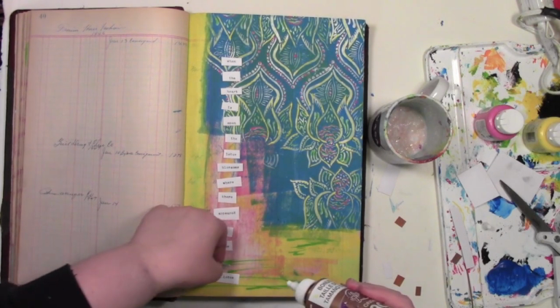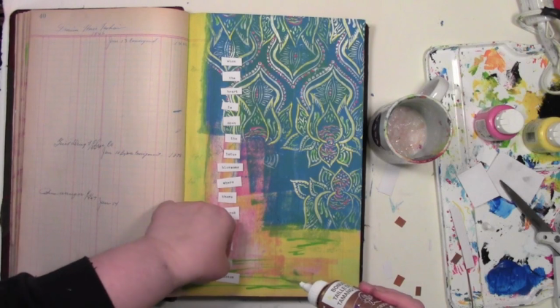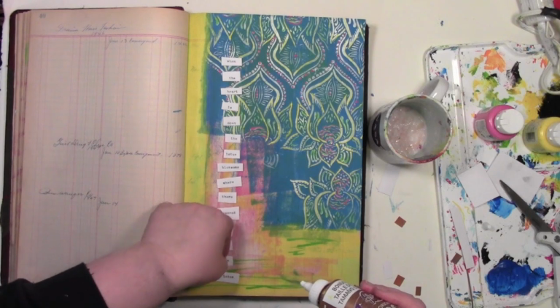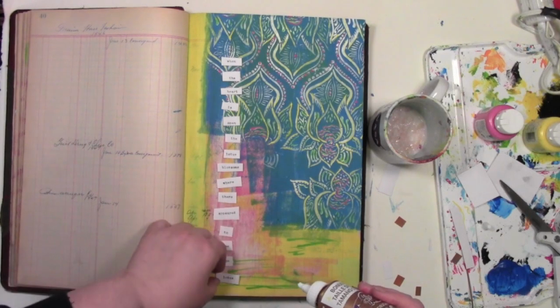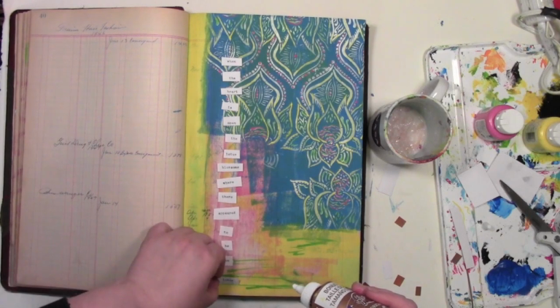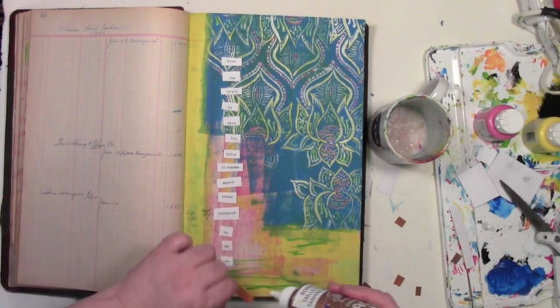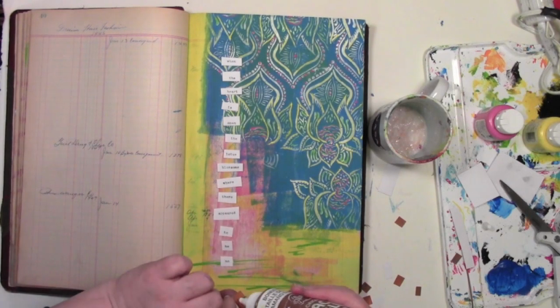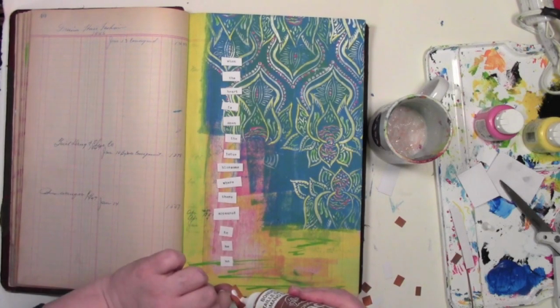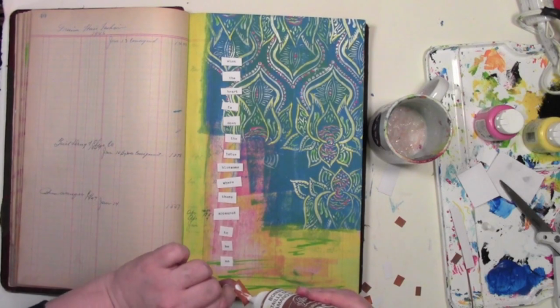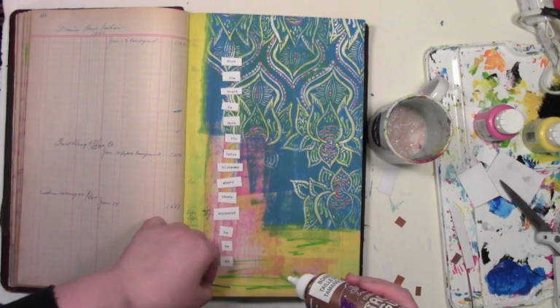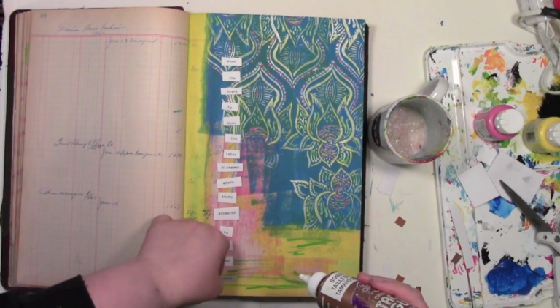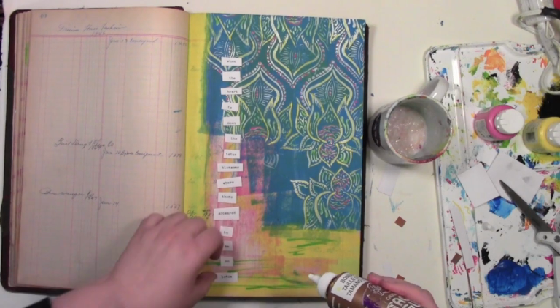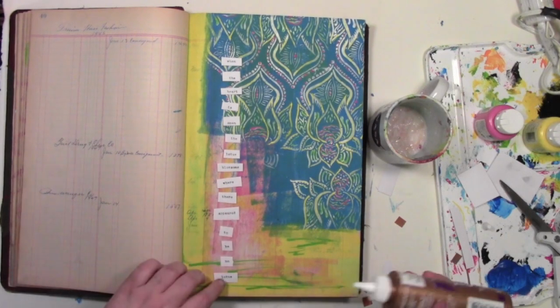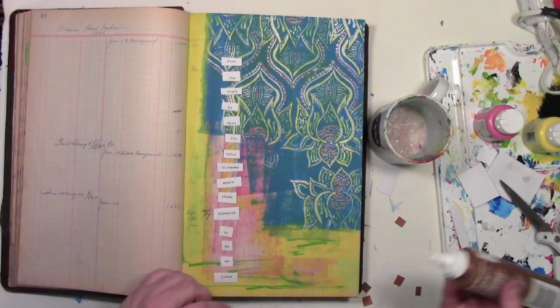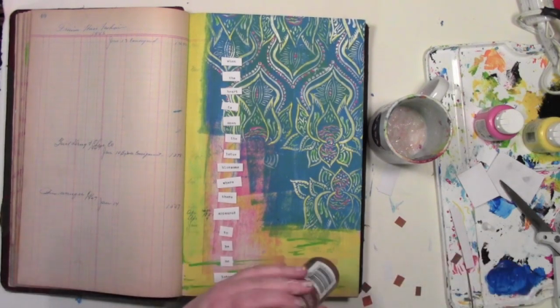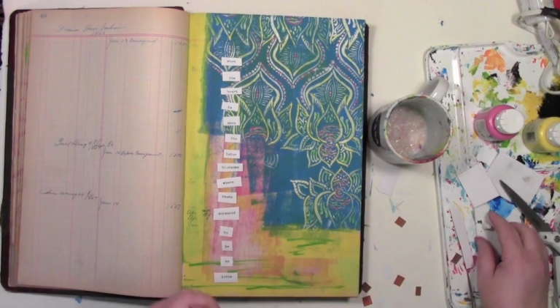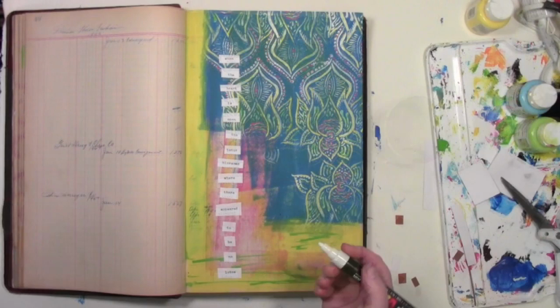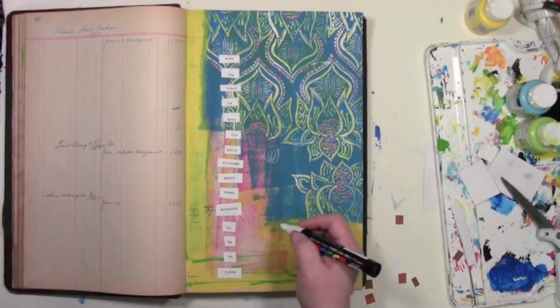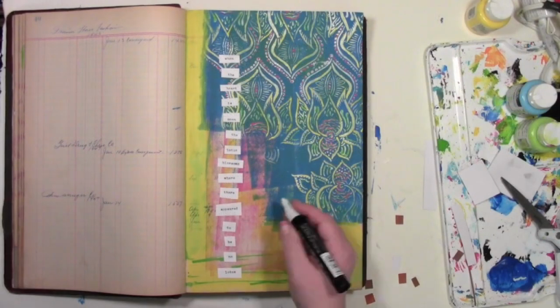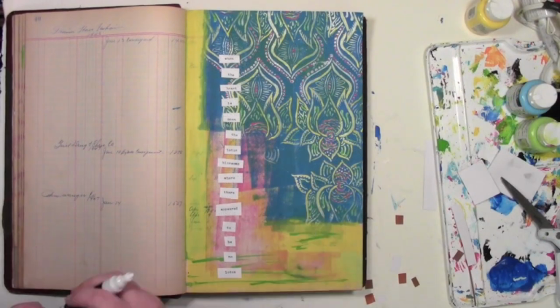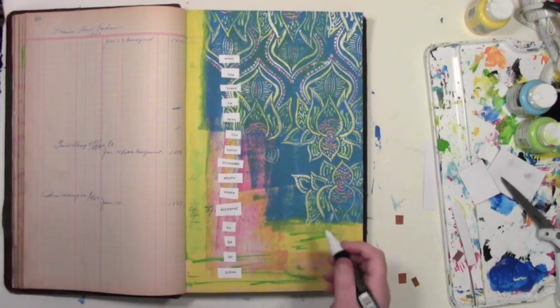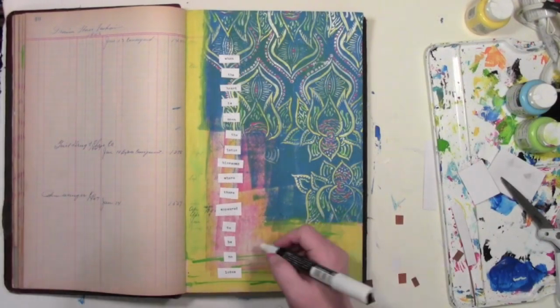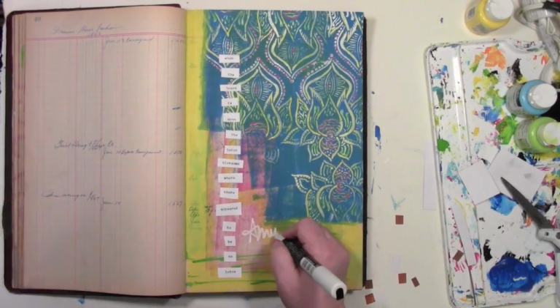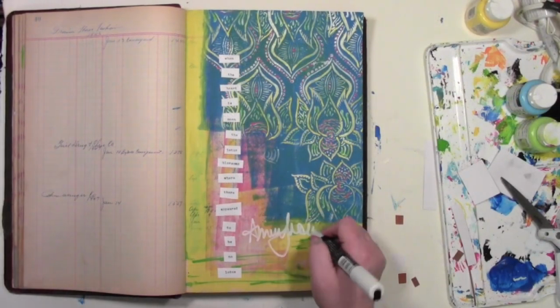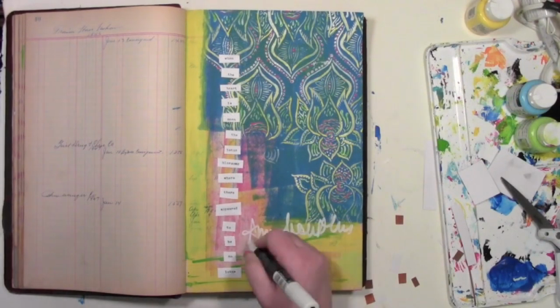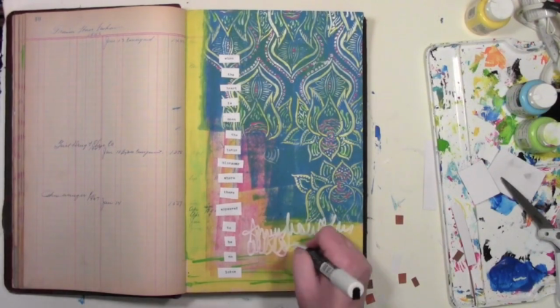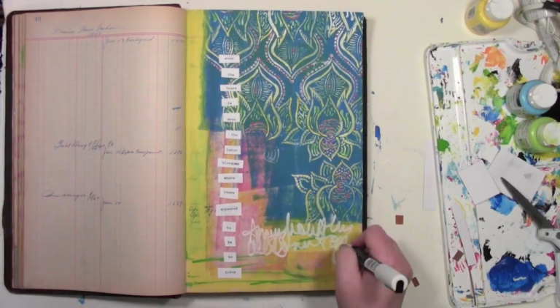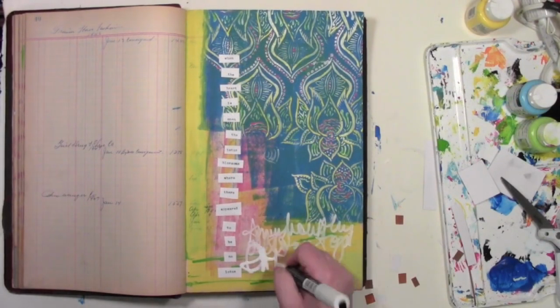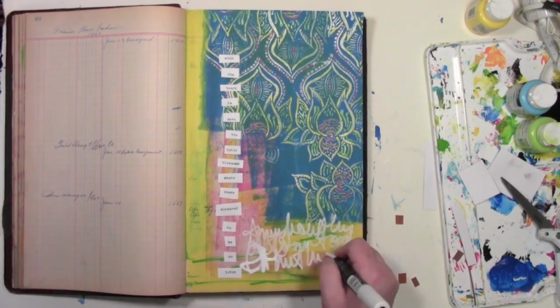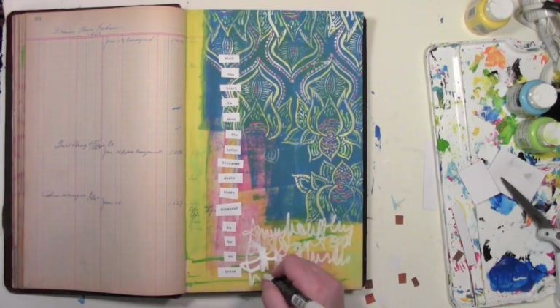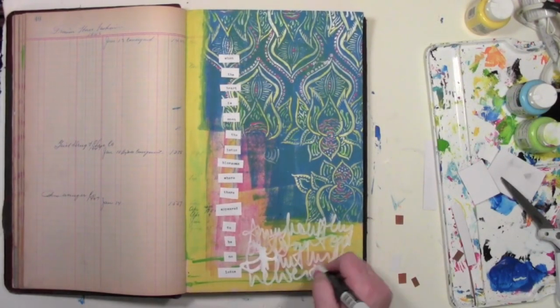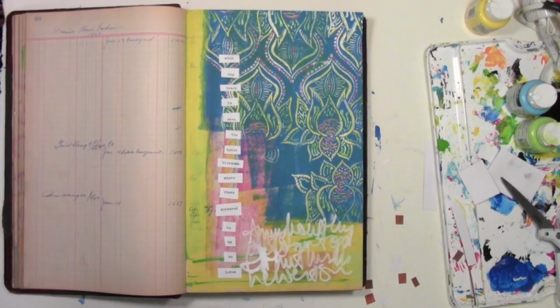Once I get all these little words glued down there, I'm going to bring in a Posca paint pen because it's very opaque, and I'm just going to add some scribbled journaling.